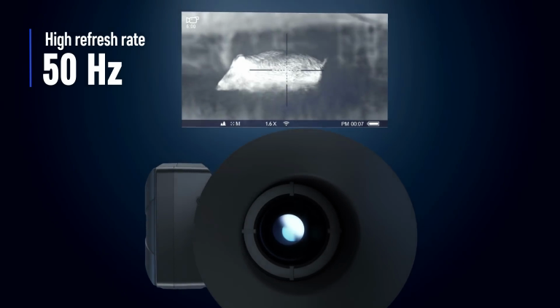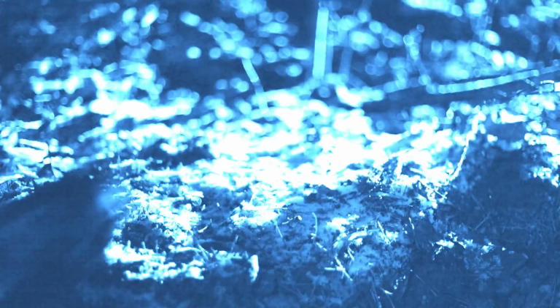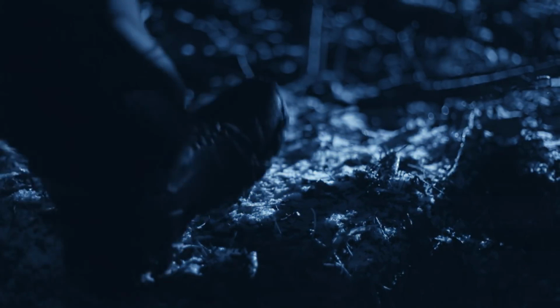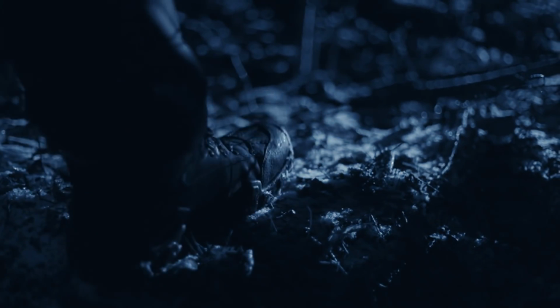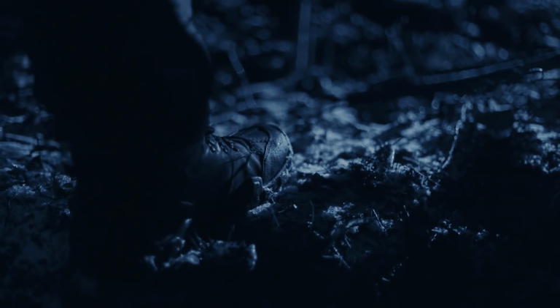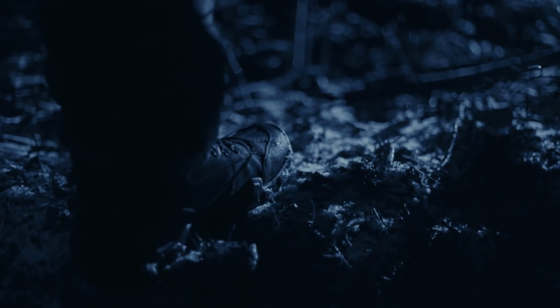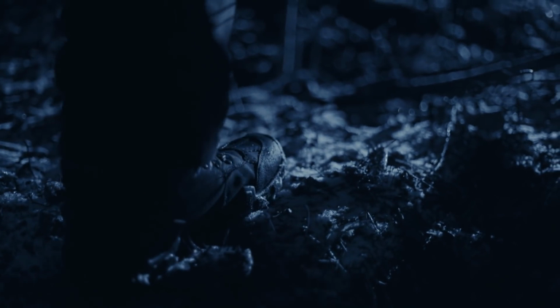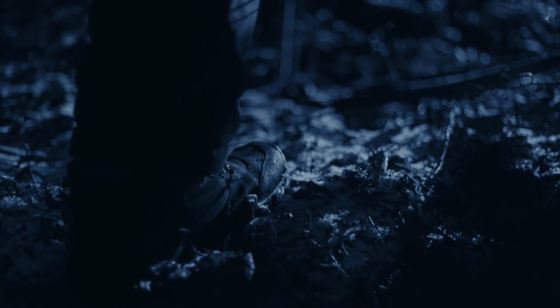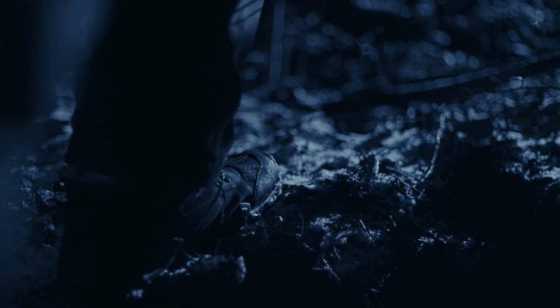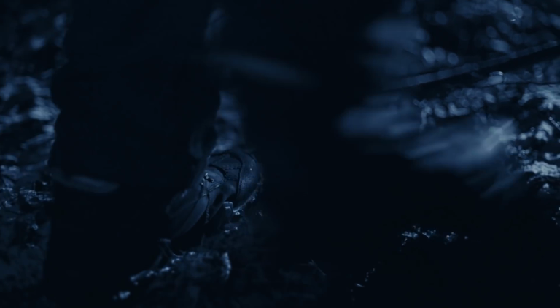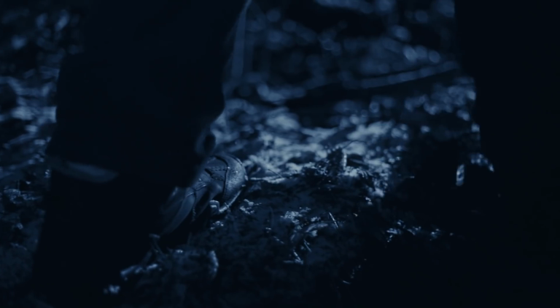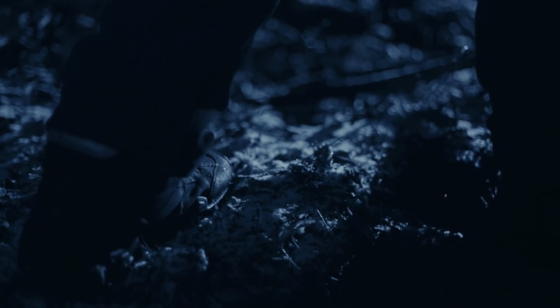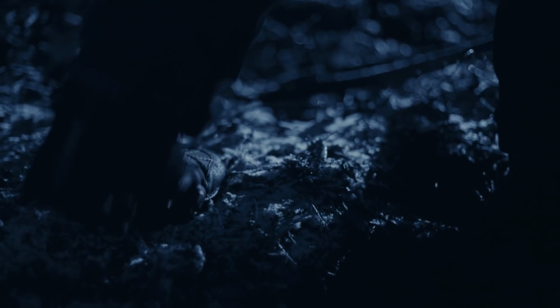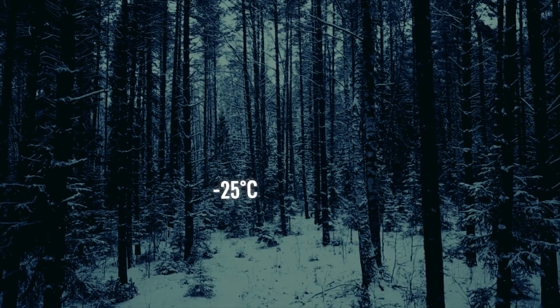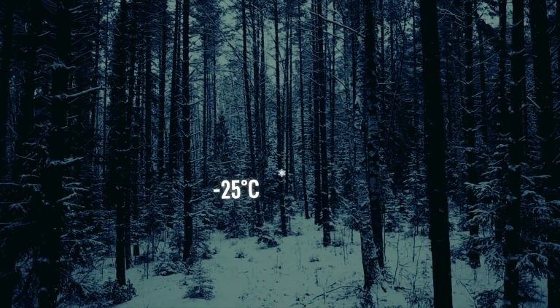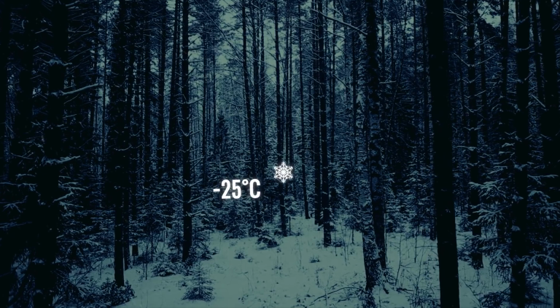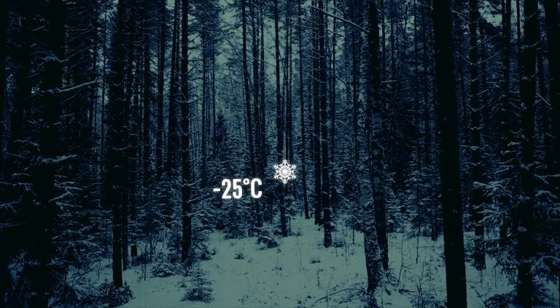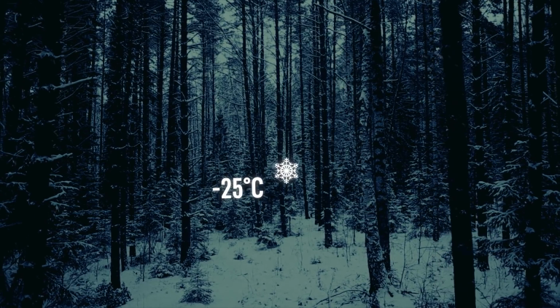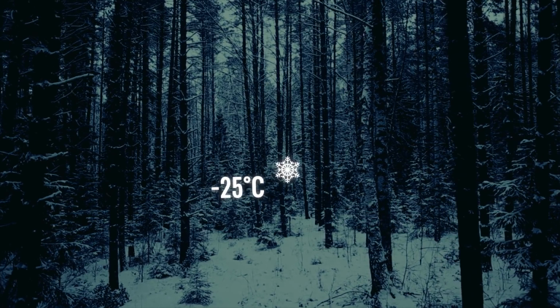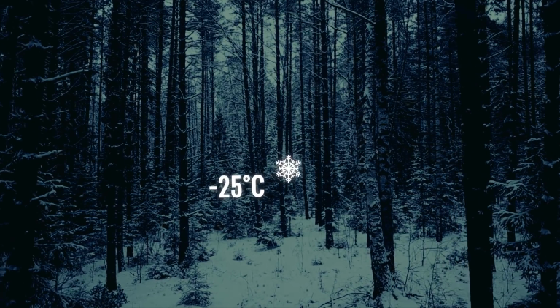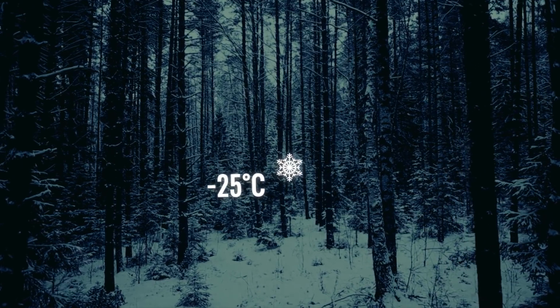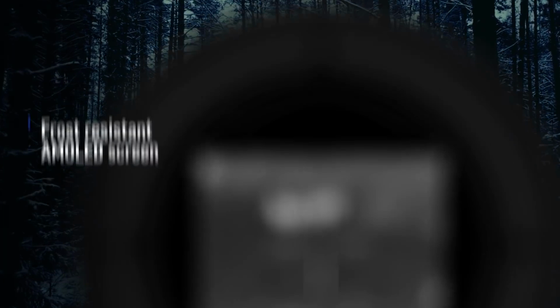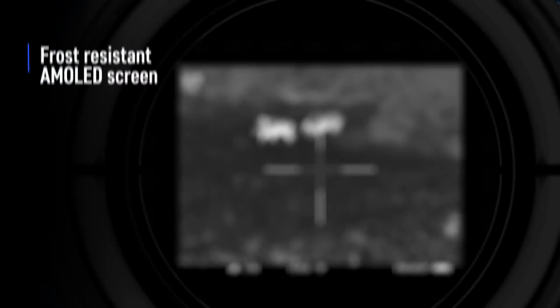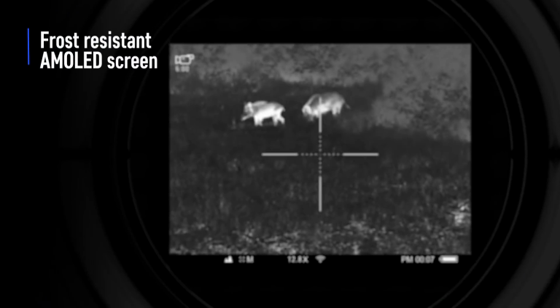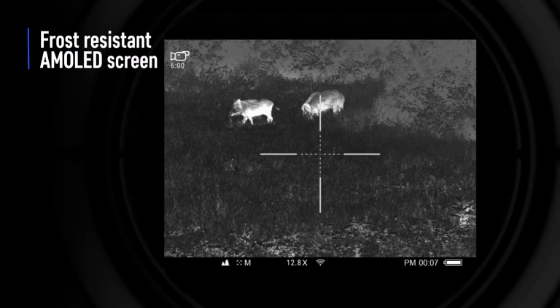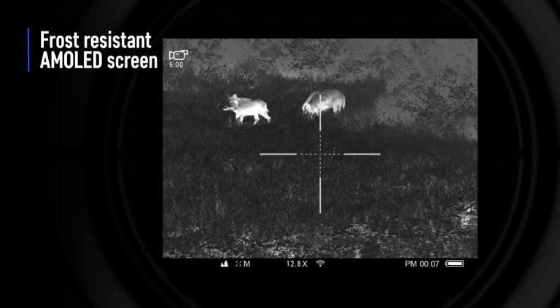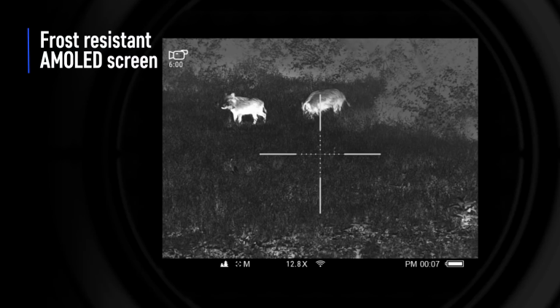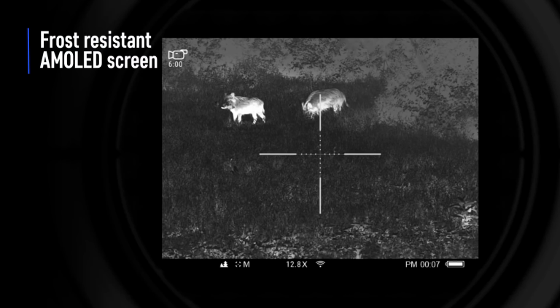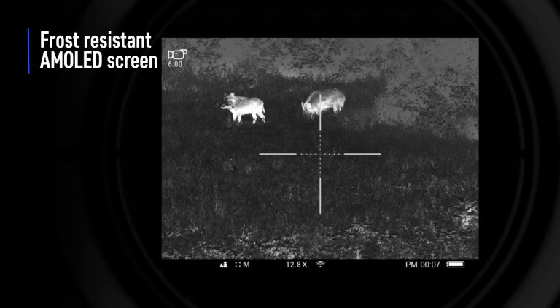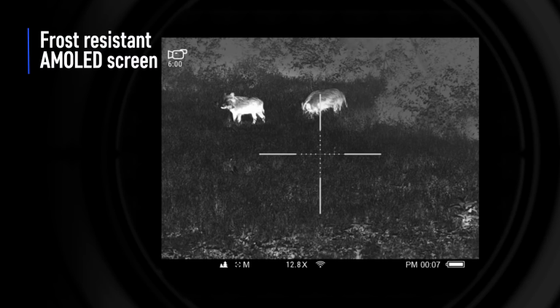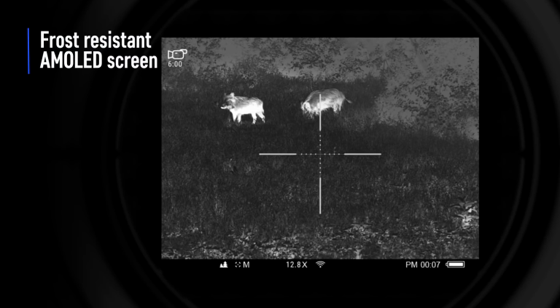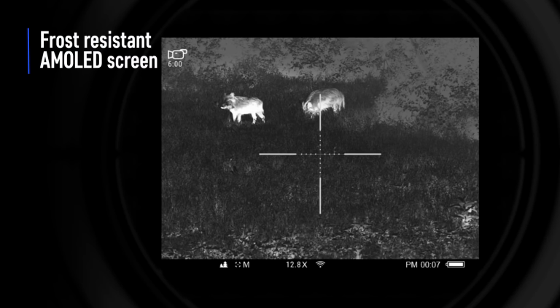Whether the environment is freezing cold or blistering hot, the image retains its contrast and vivid colors without loss of frame rate.